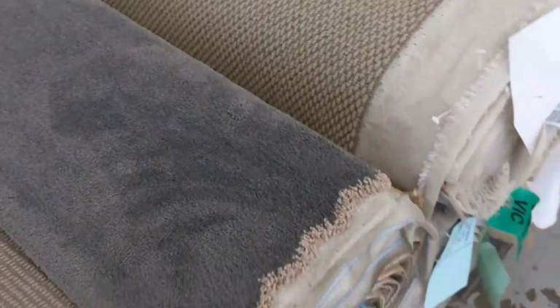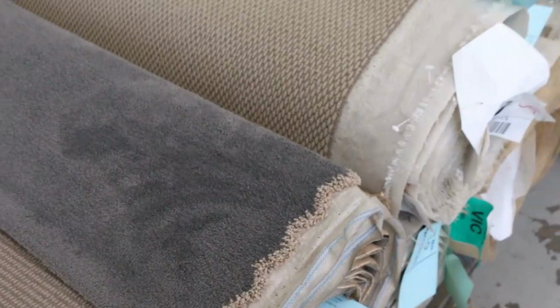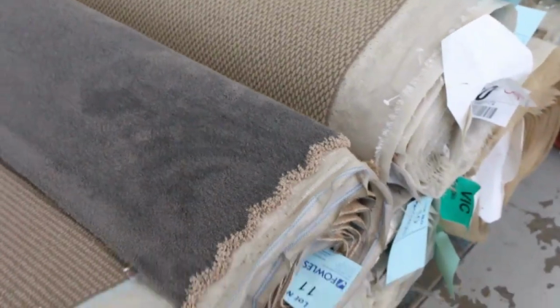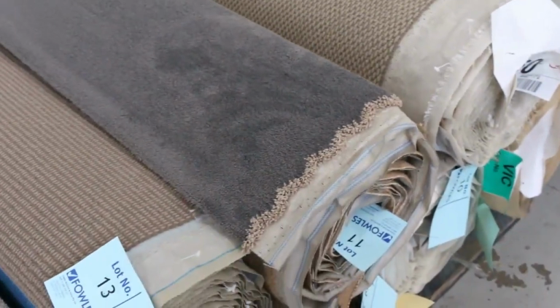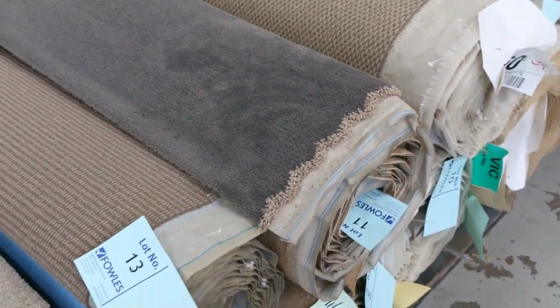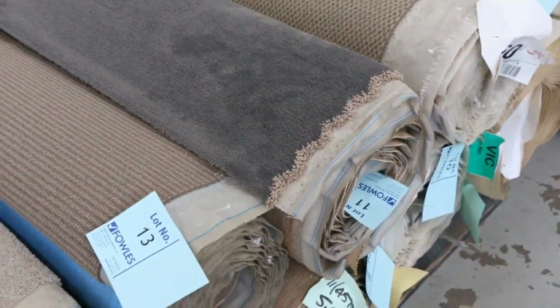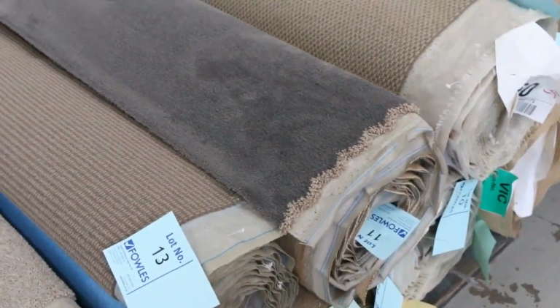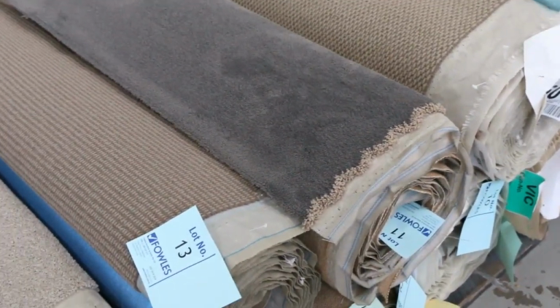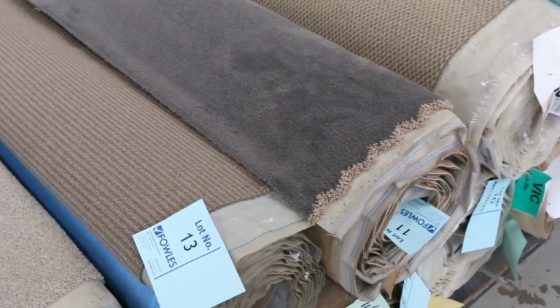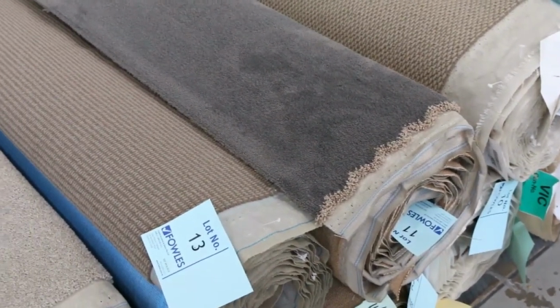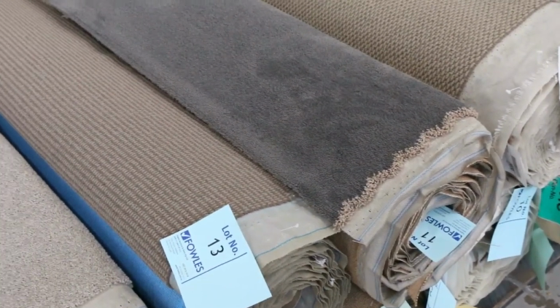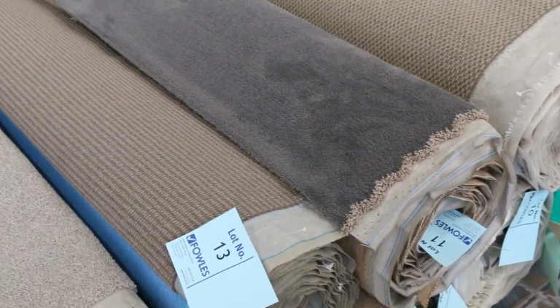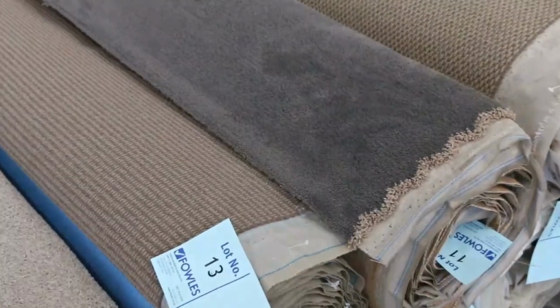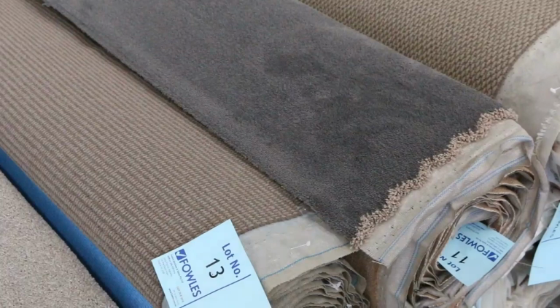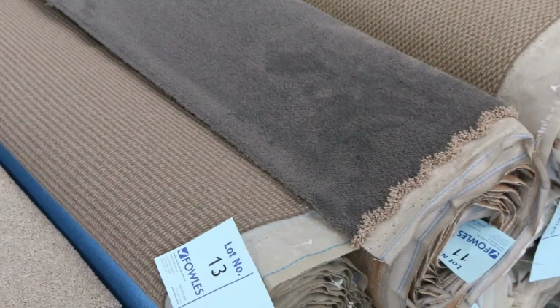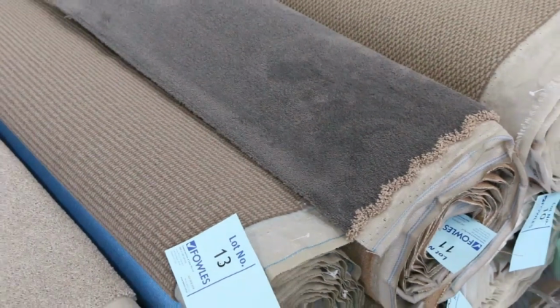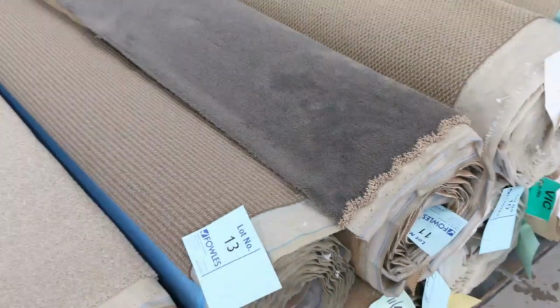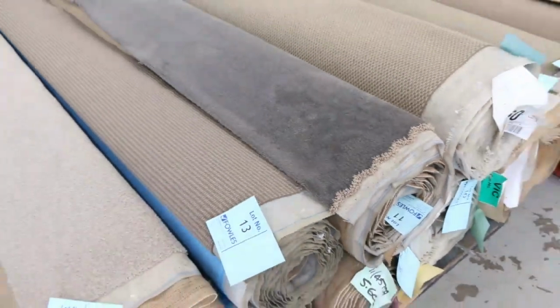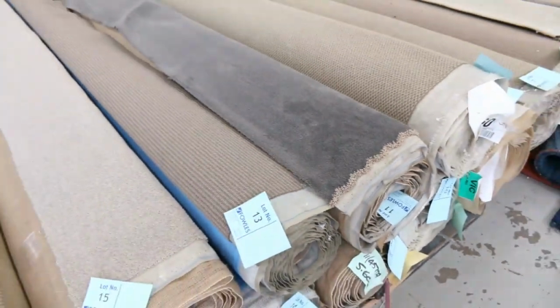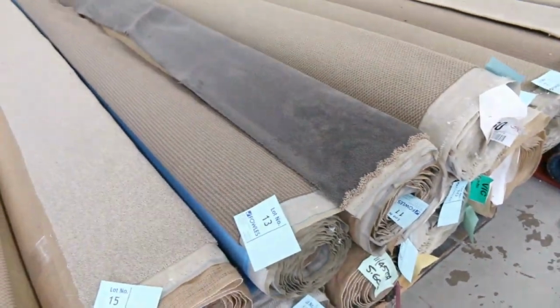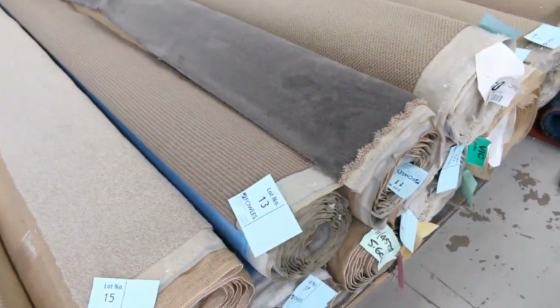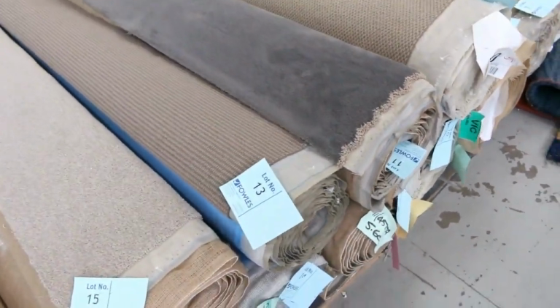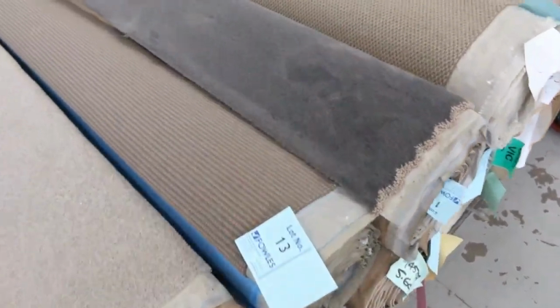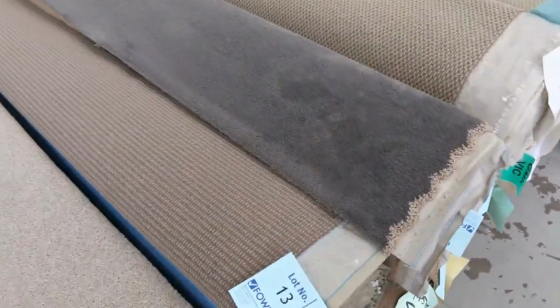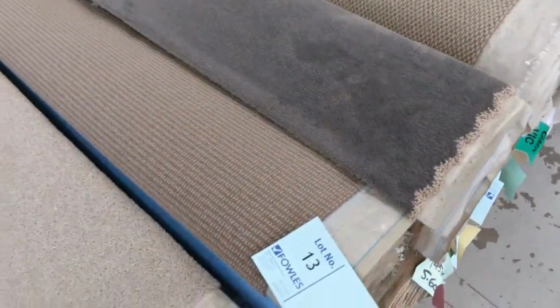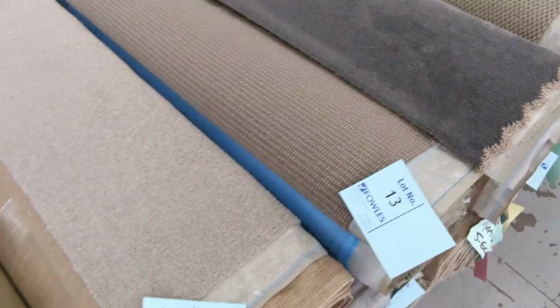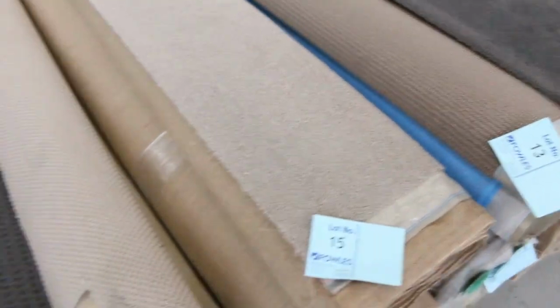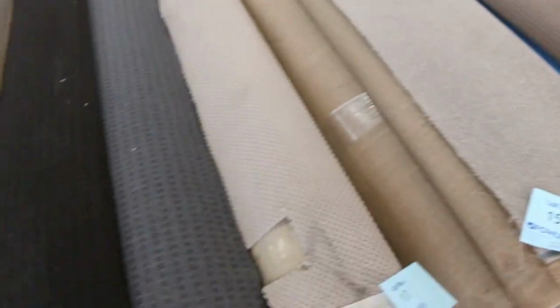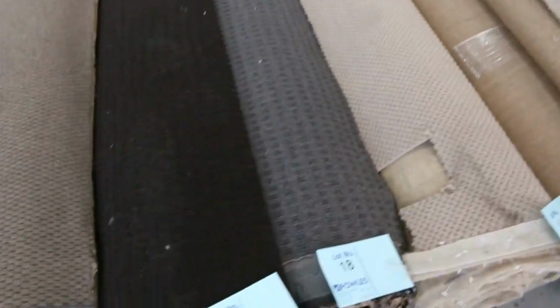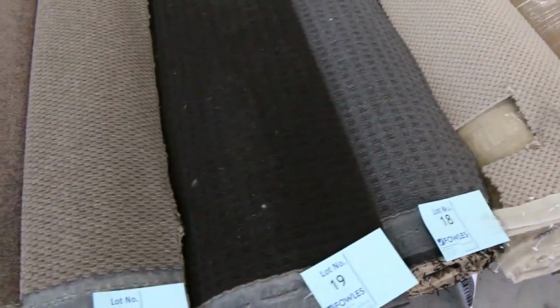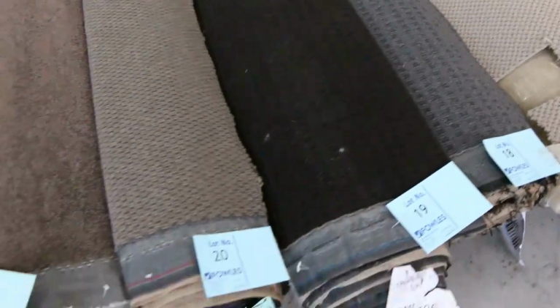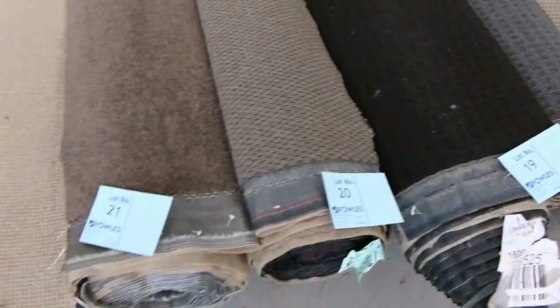And they can vary - these offcuts will vary anywhere from $25 to $35 a broad new metre. So it's 3.66 metres wide, so for $25 you can pick yourself up an awesome carpet there, generally saving yourself anywhere from $50 to $150 a metre.